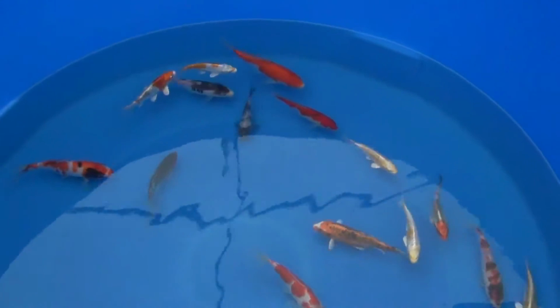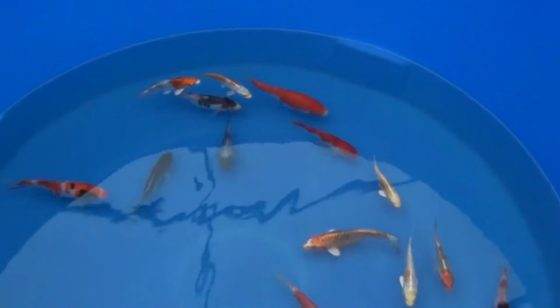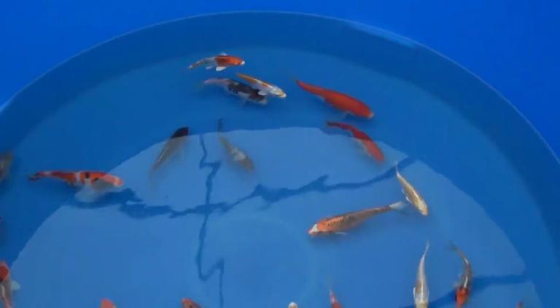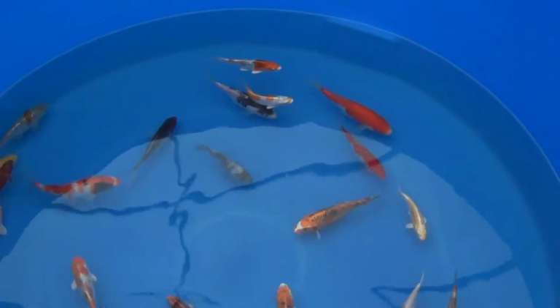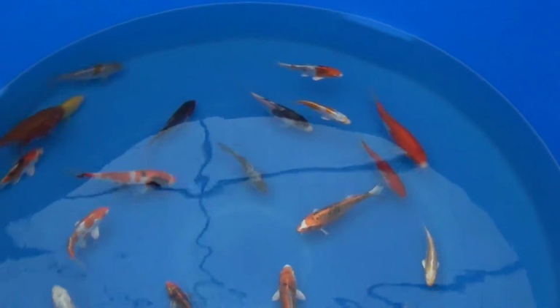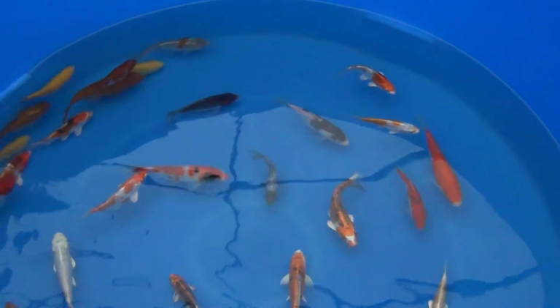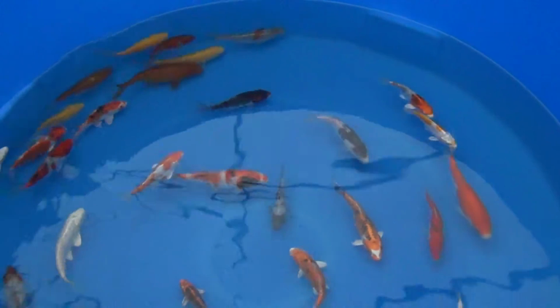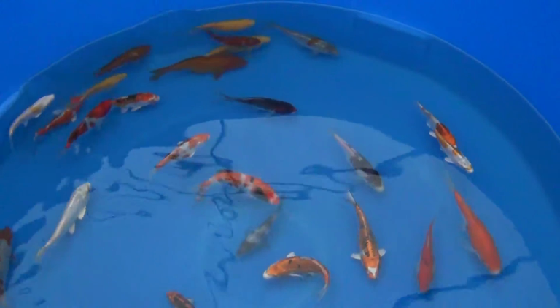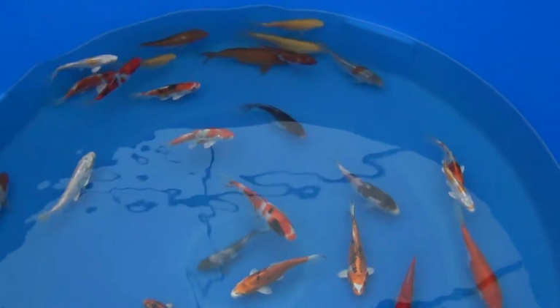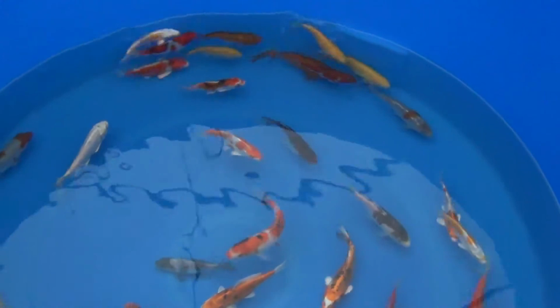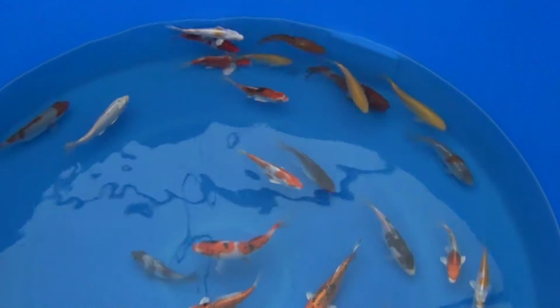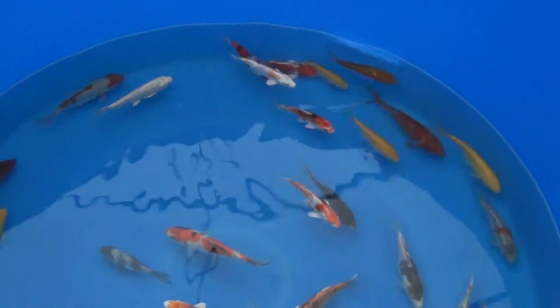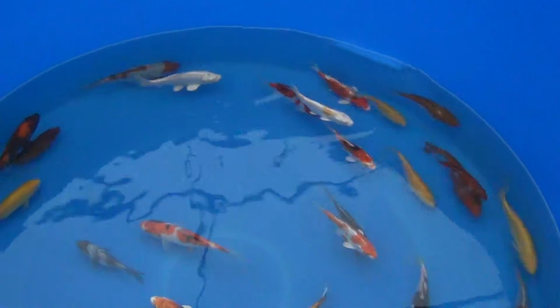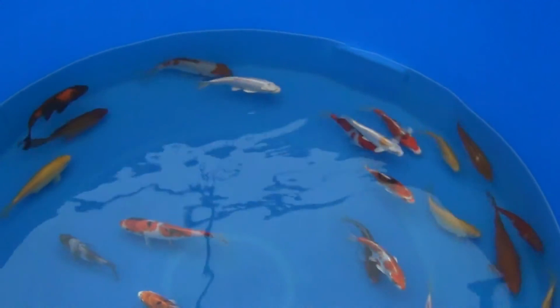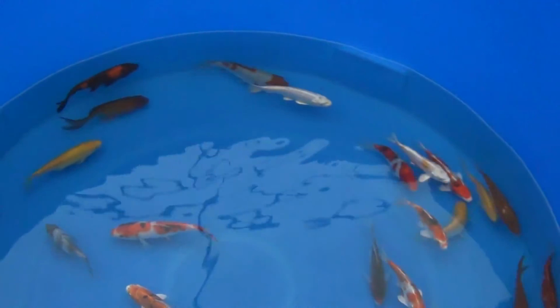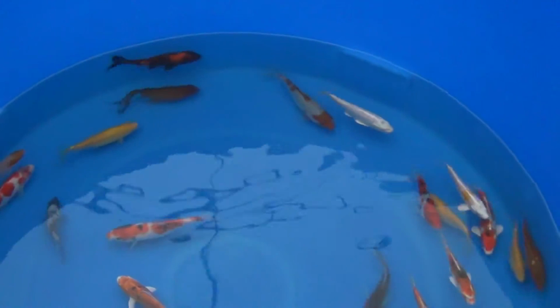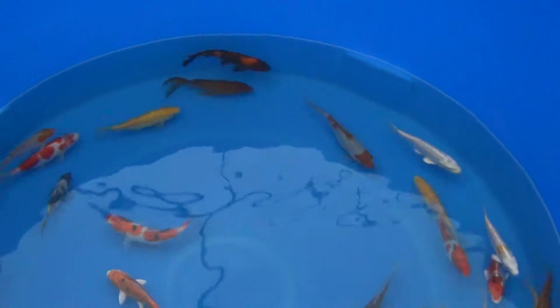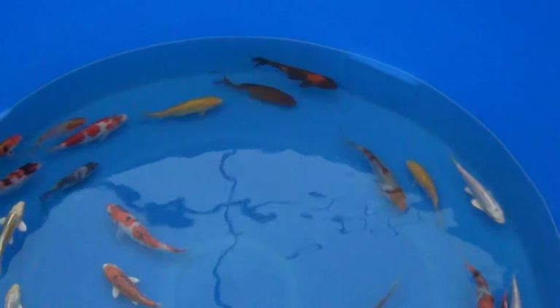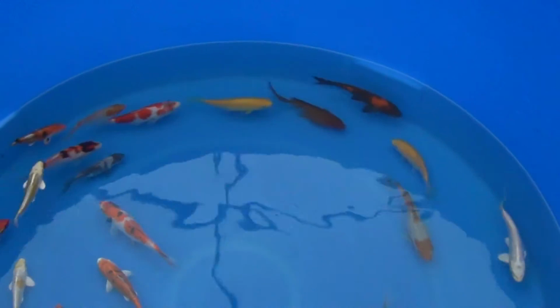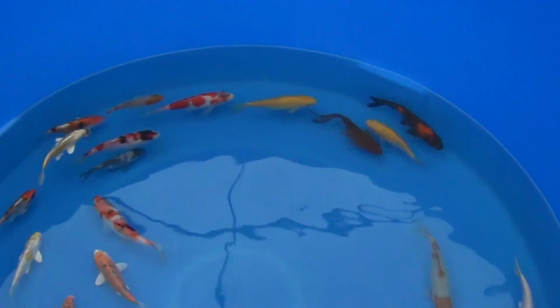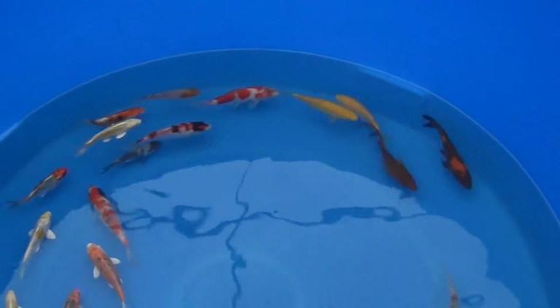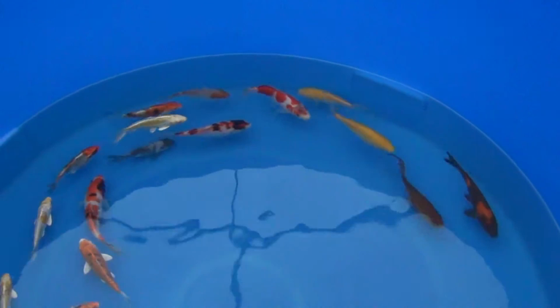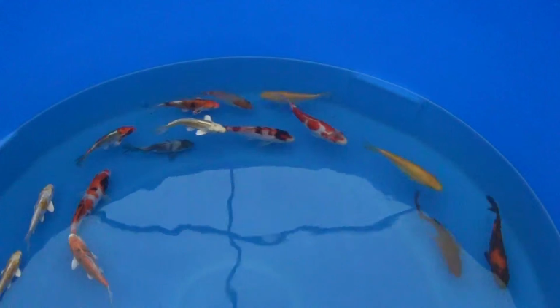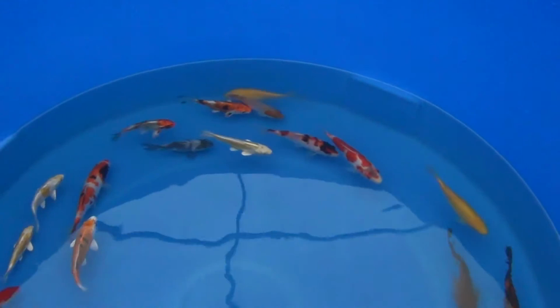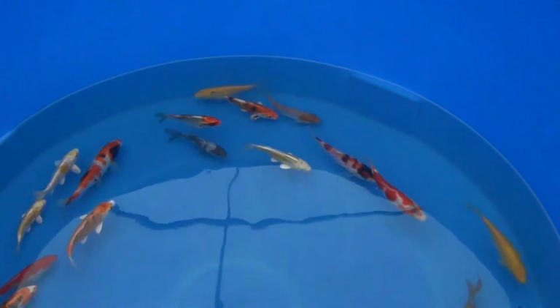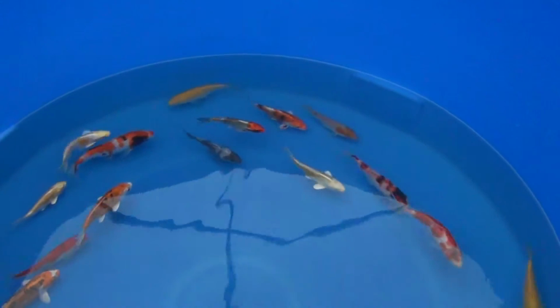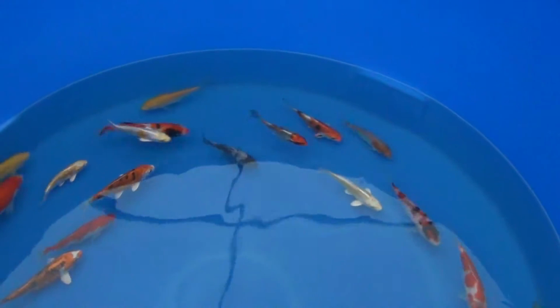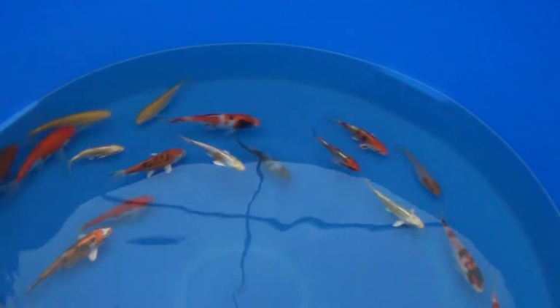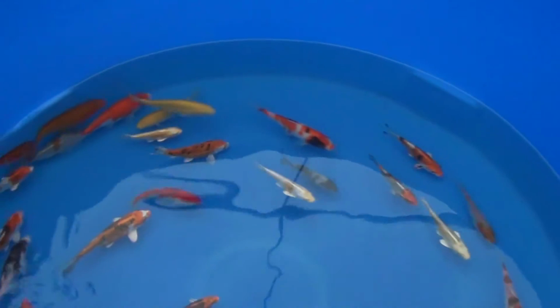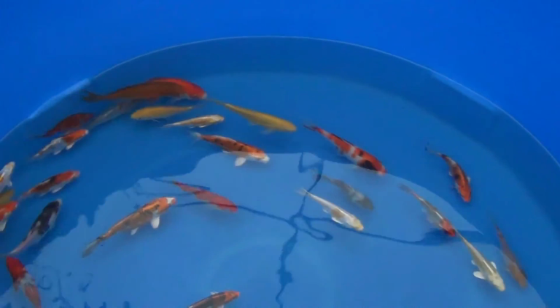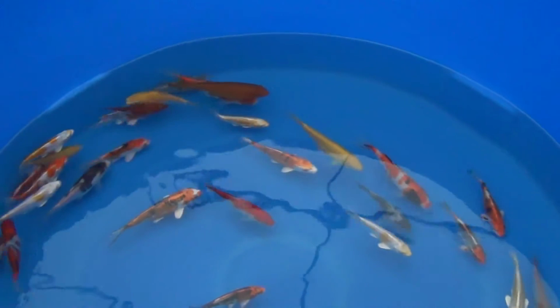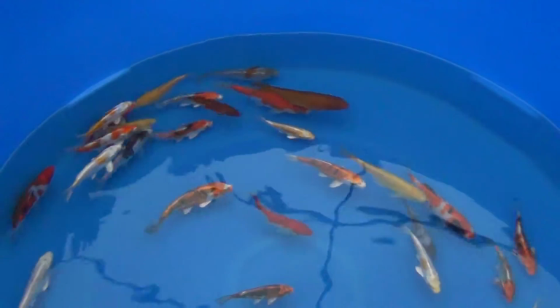The Yamazaki Mix: 6 inches to 7 inches, some are at 8 inches. We've got a lemon Hariwake, Sankei, Chagoi, Ochiba, Yamato Nishiki.